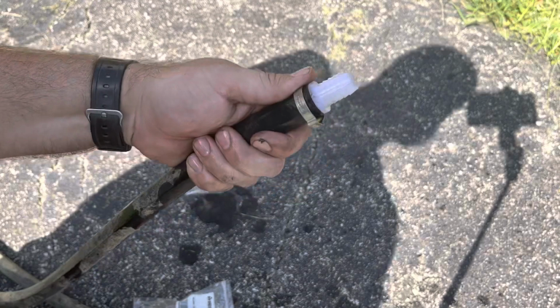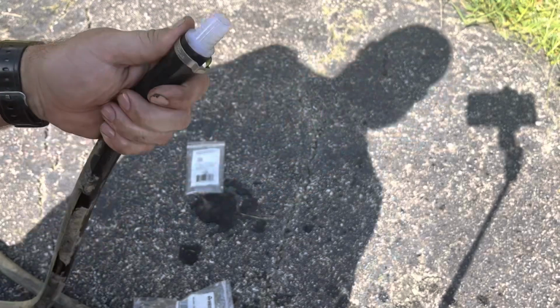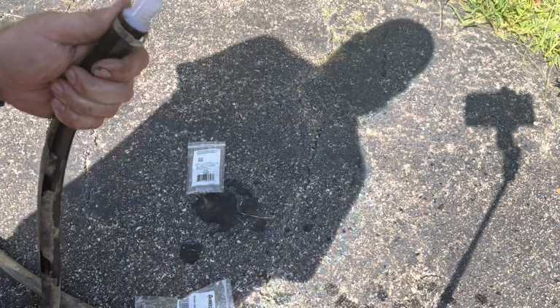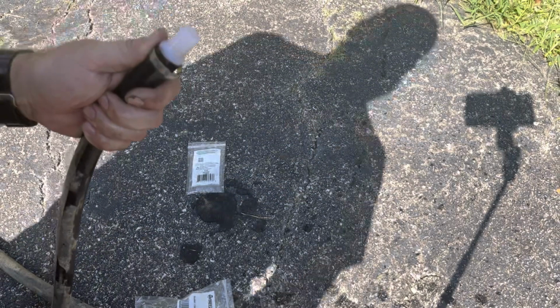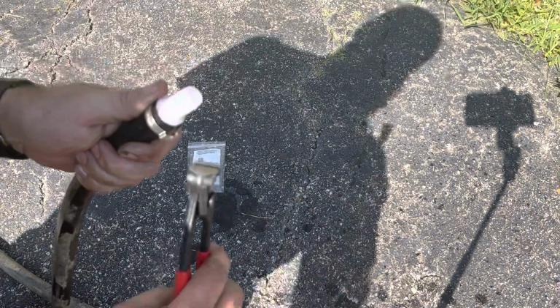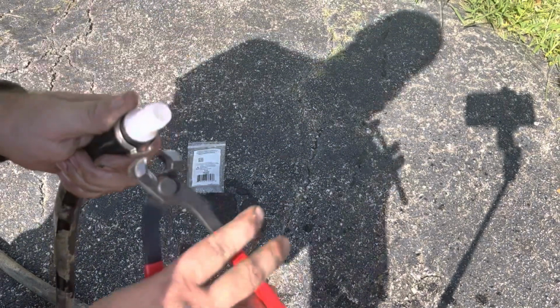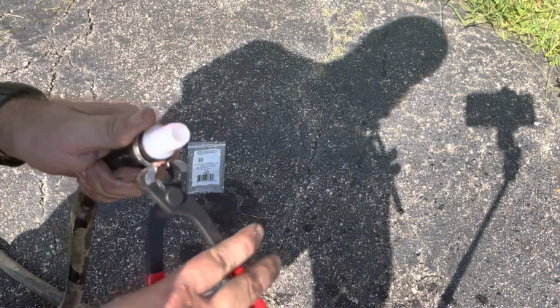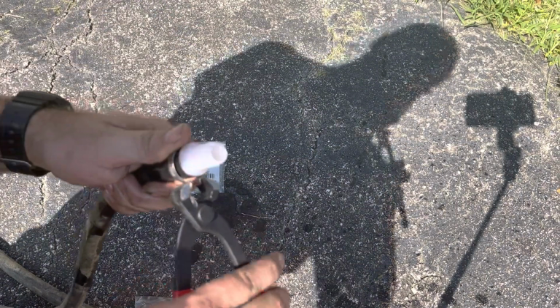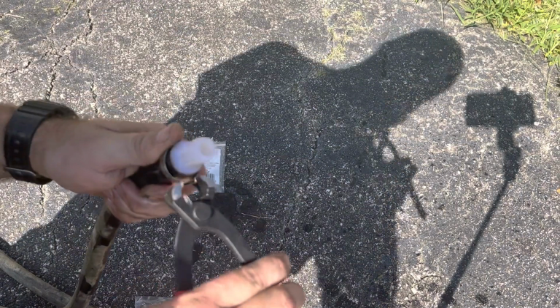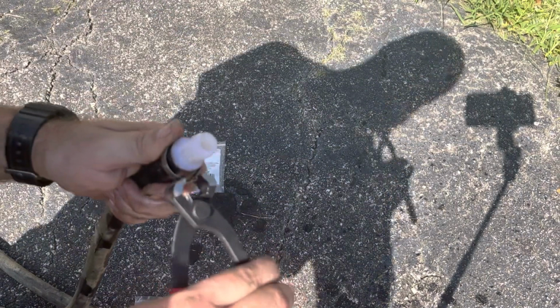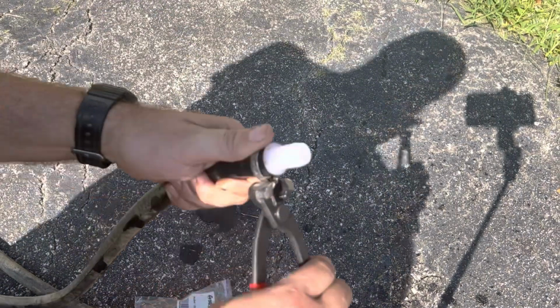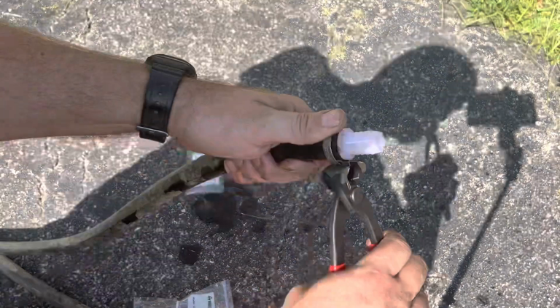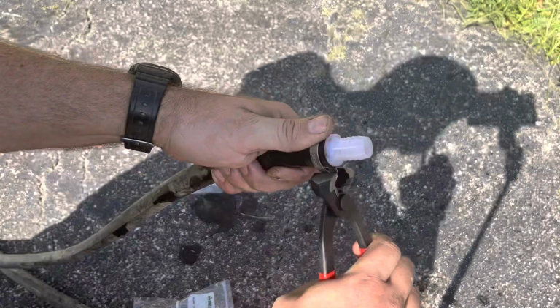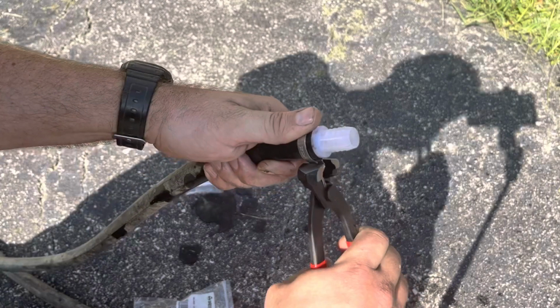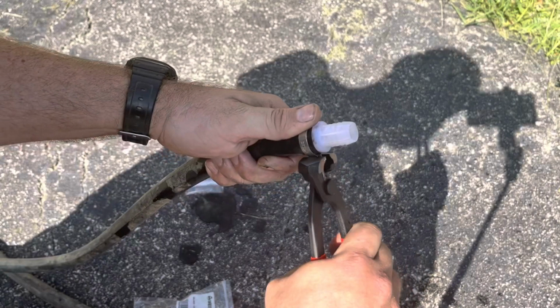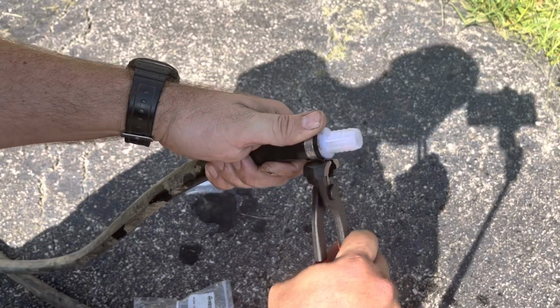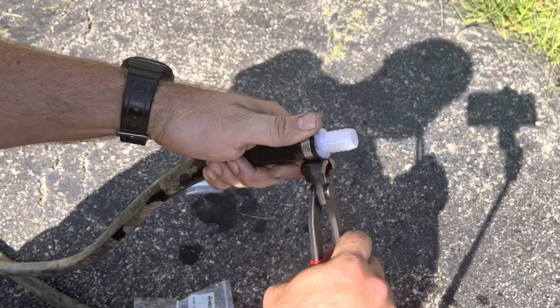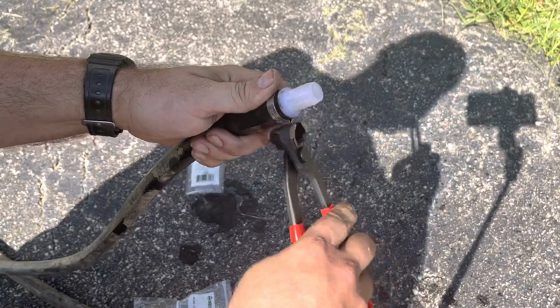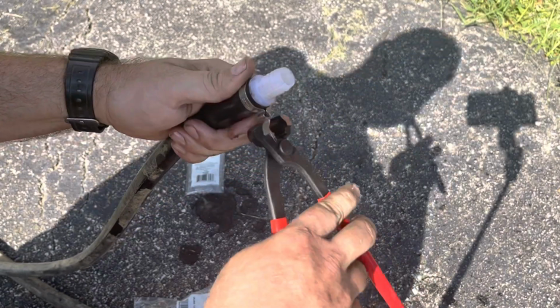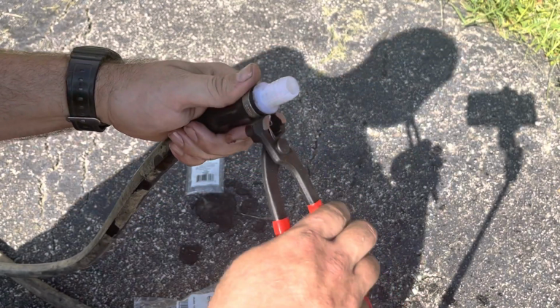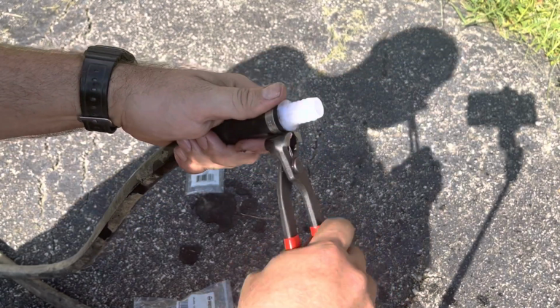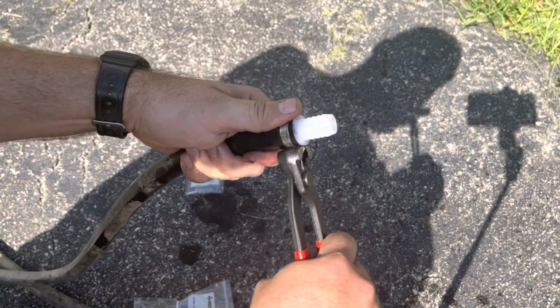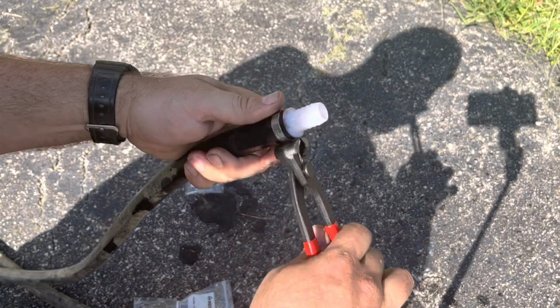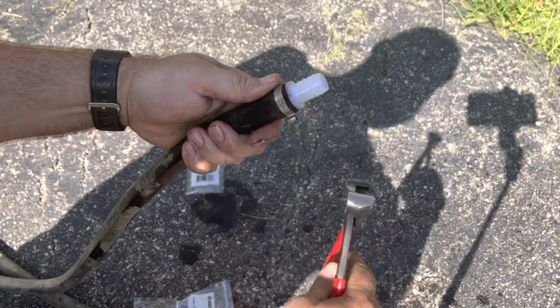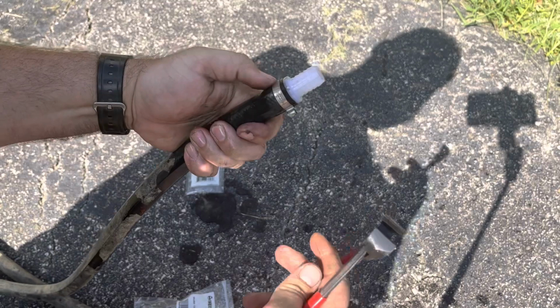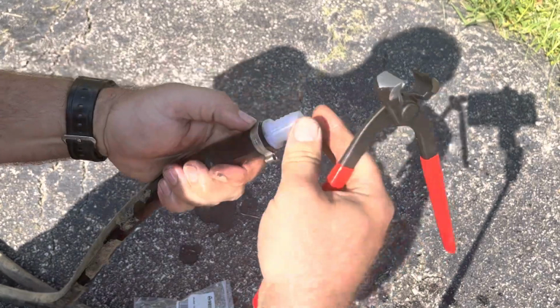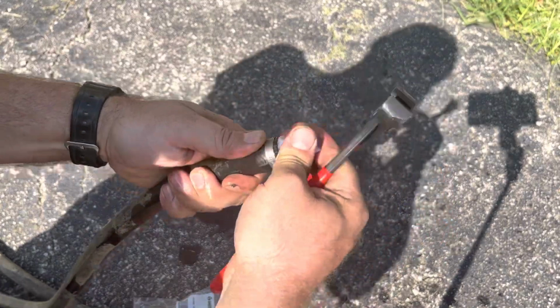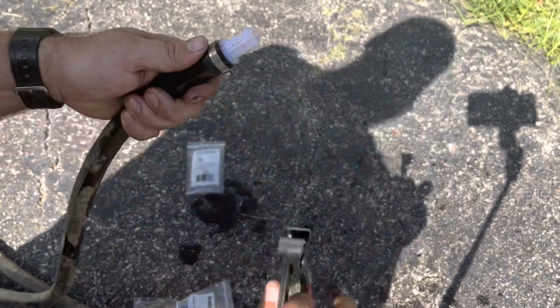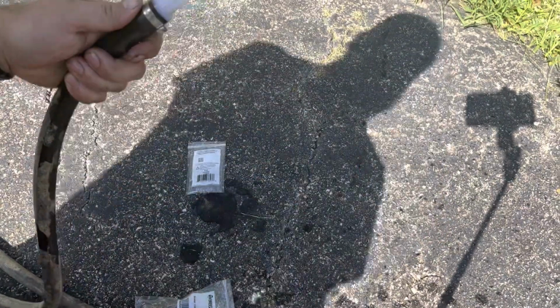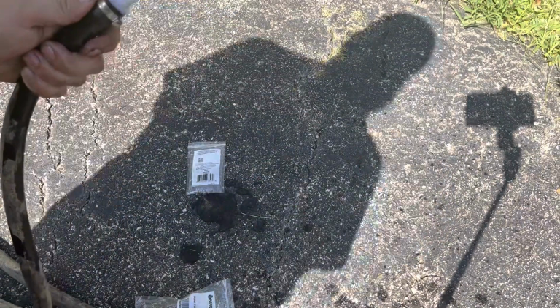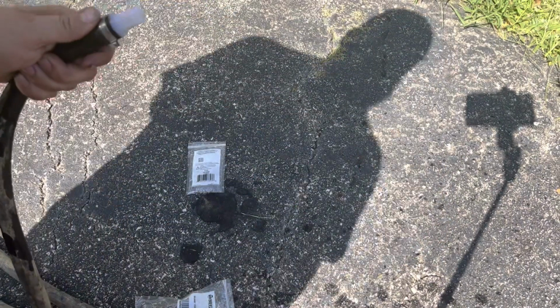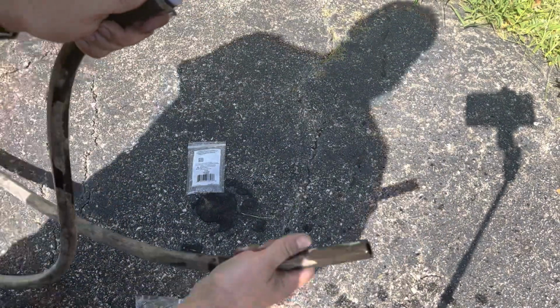Put your clamp on near the end of your fitting. Use your pinch pliers, and go ahead and pinch that down. That will never go anywhere again.